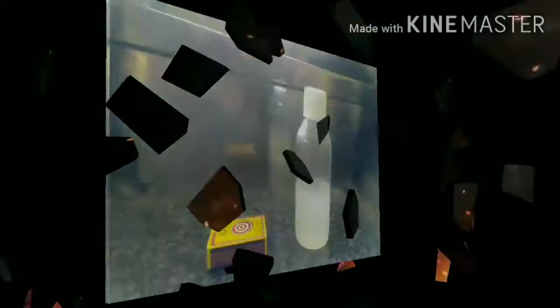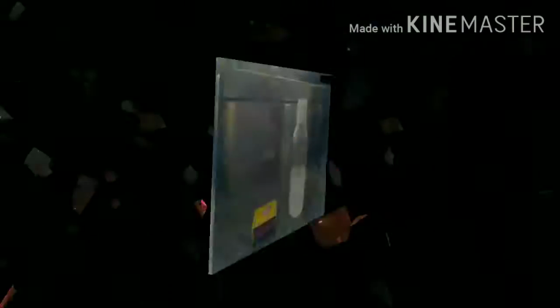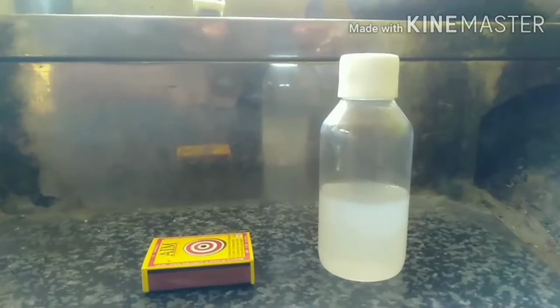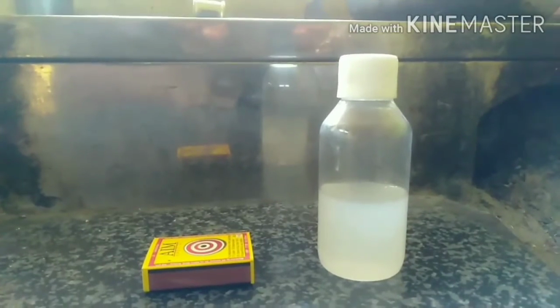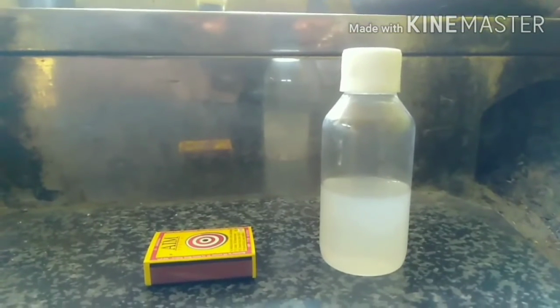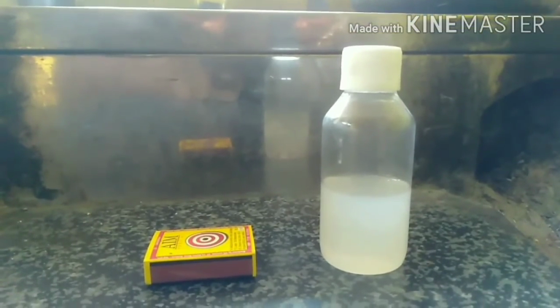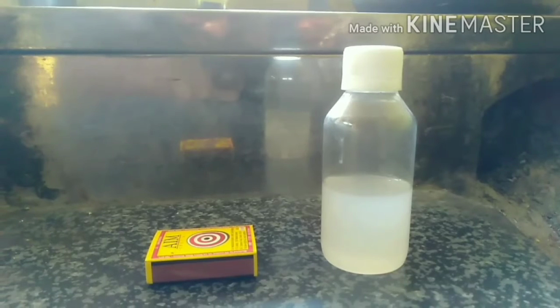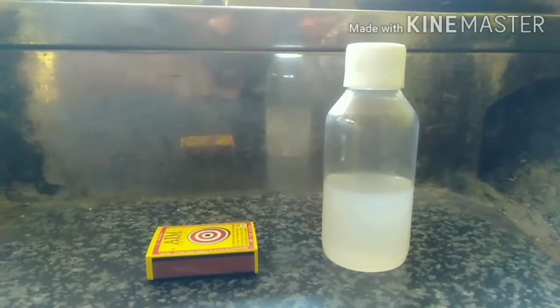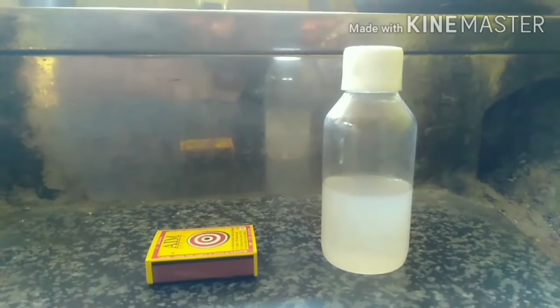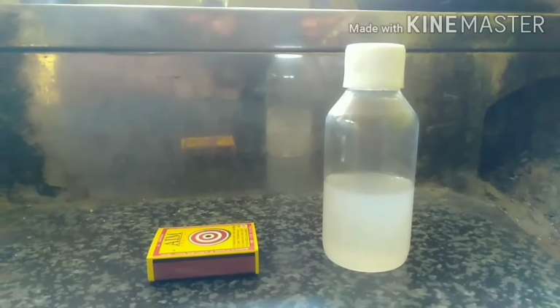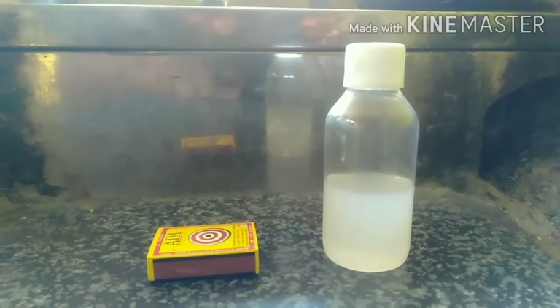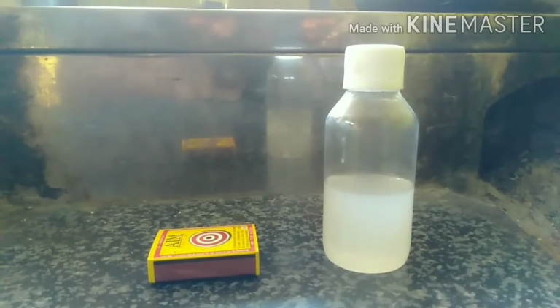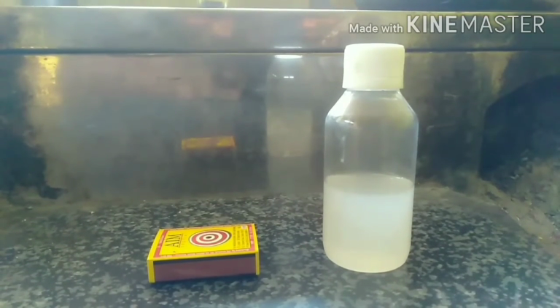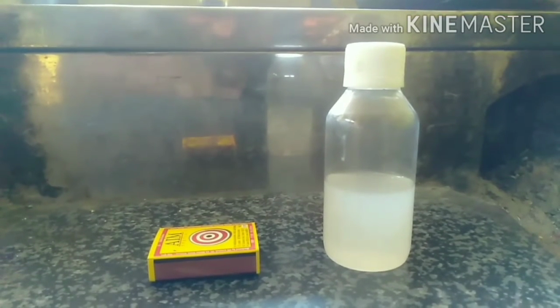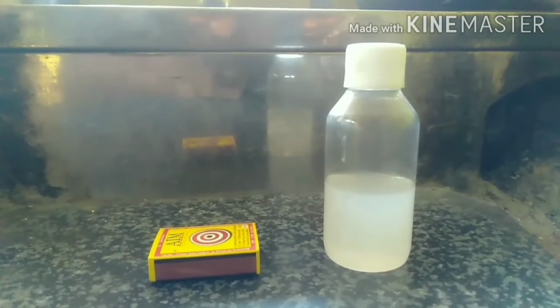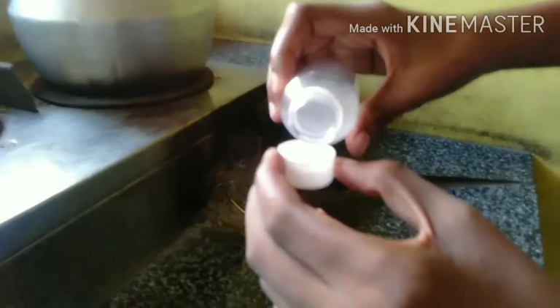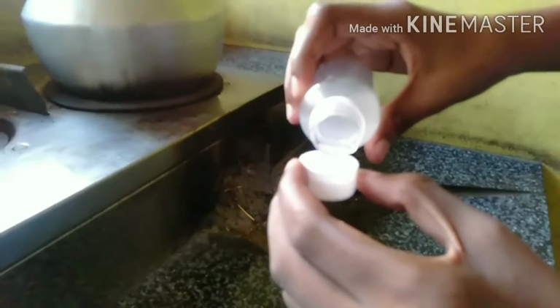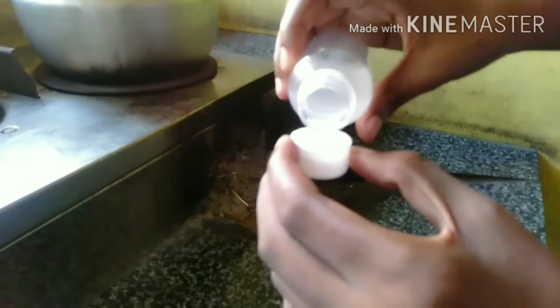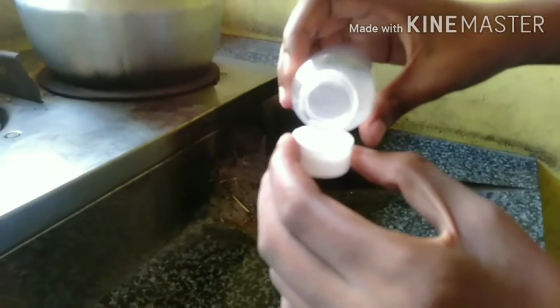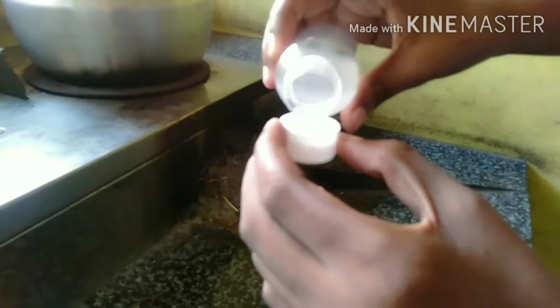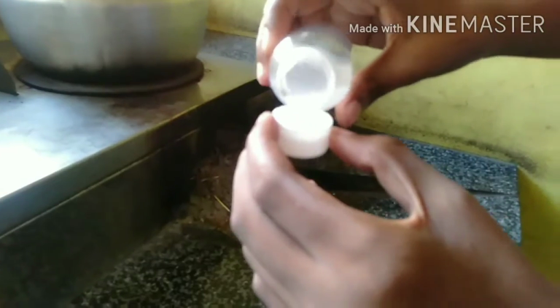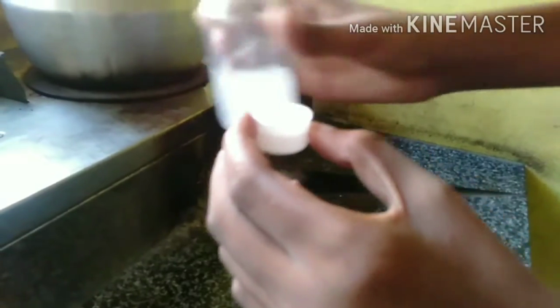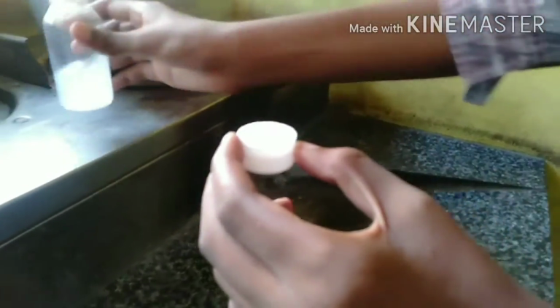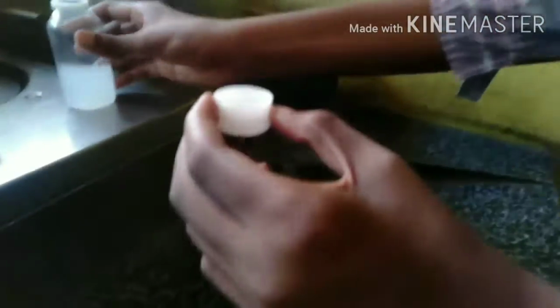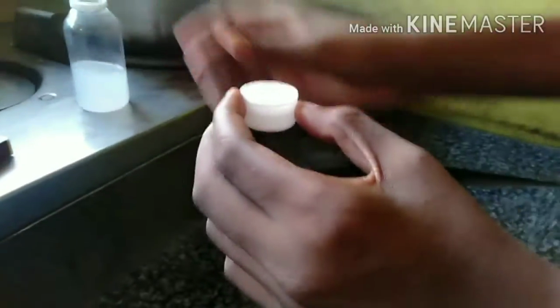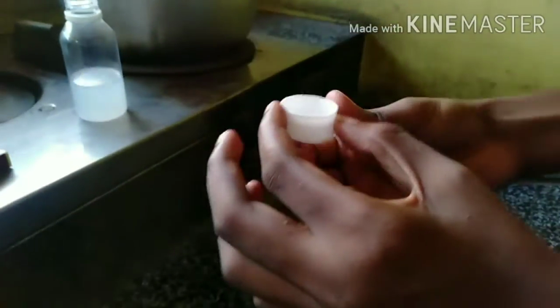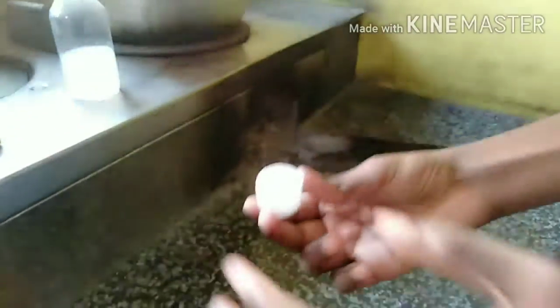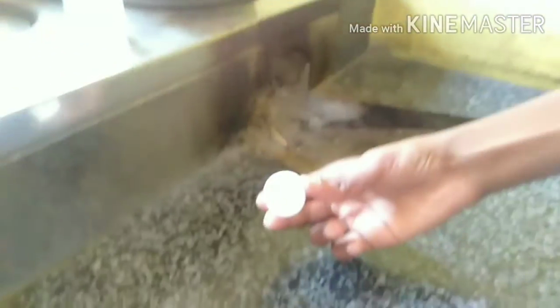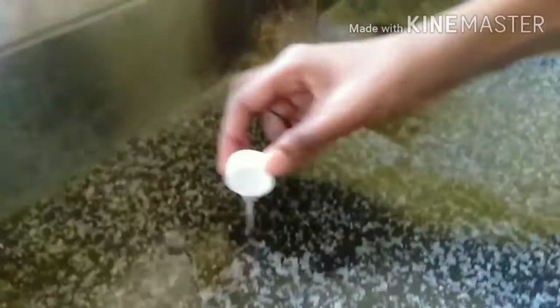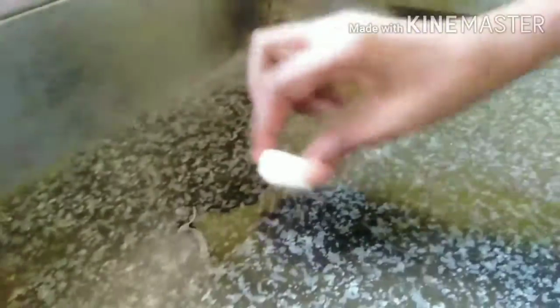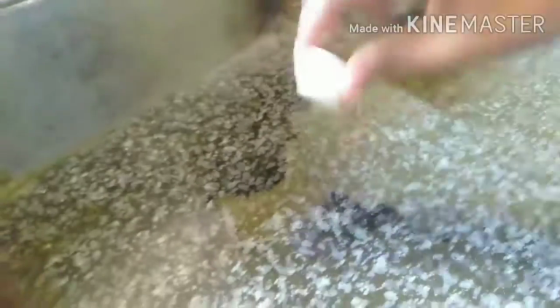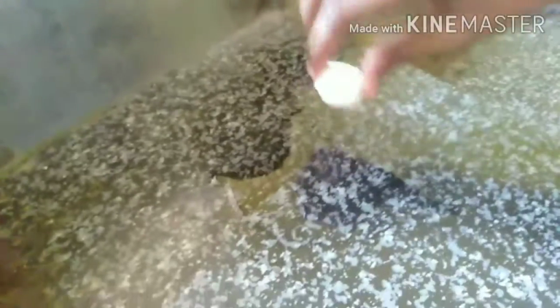Hi friends, this is our 2nd video. What we're doing is a sanitizer experiment. We're going to take a little sanitizer and take our tiles.